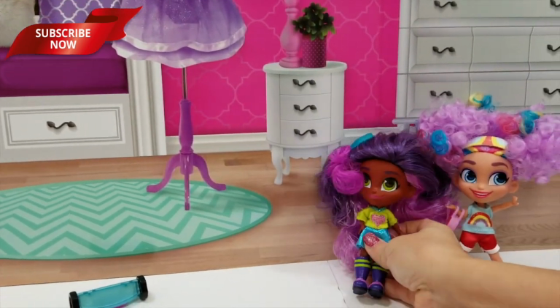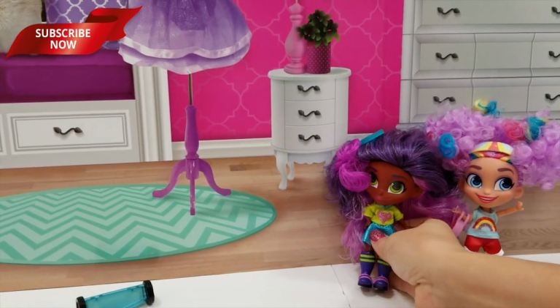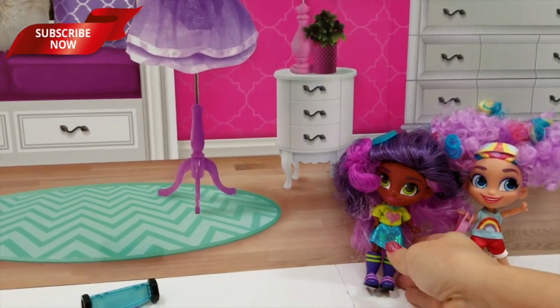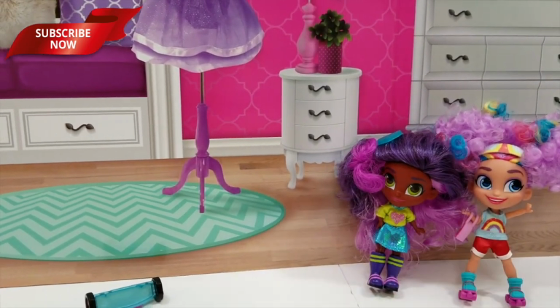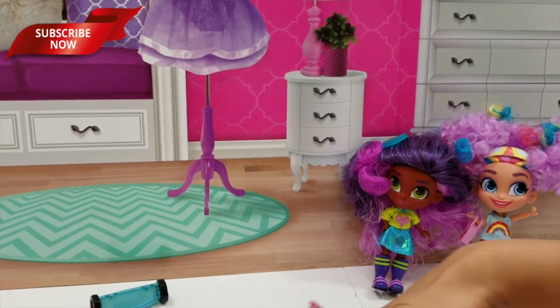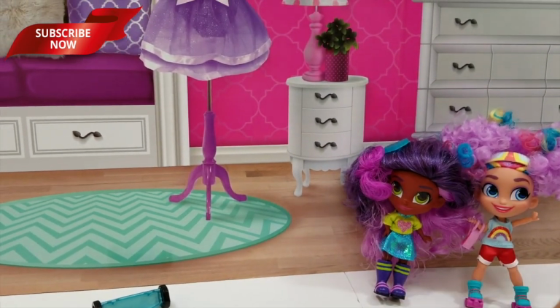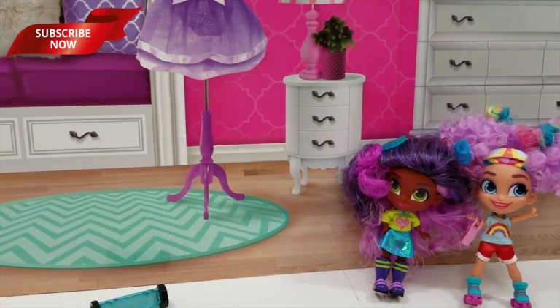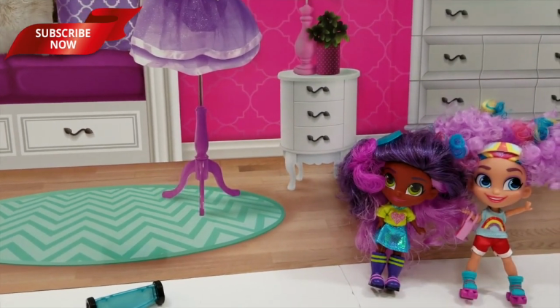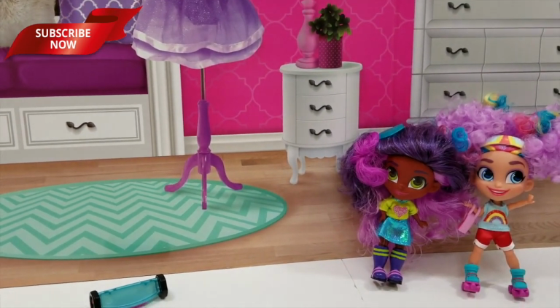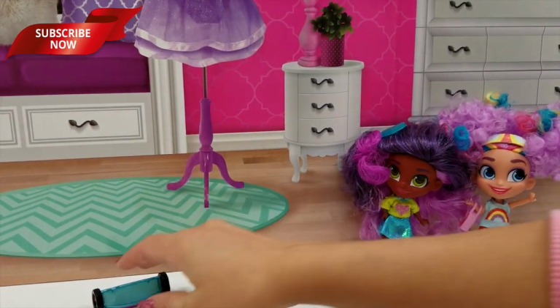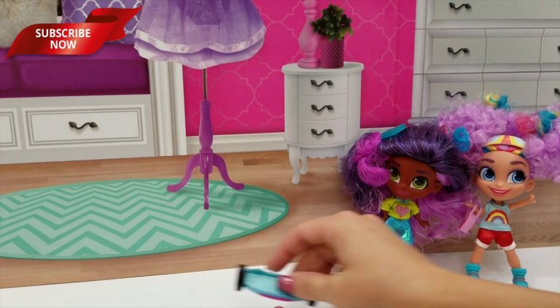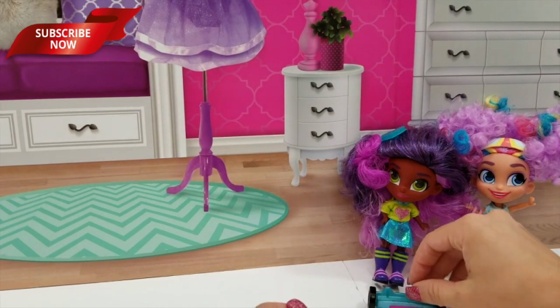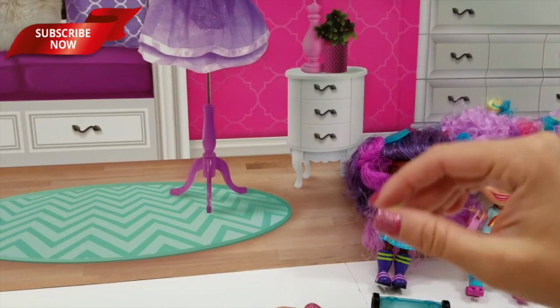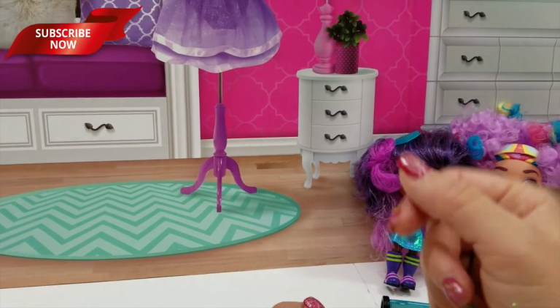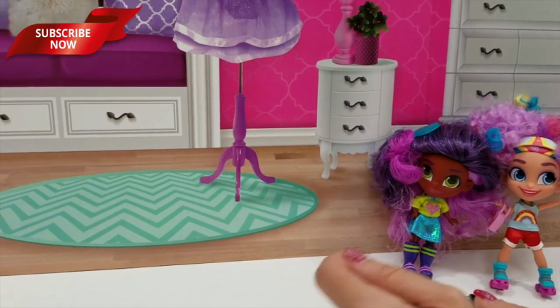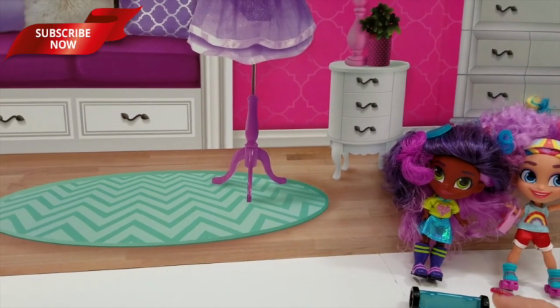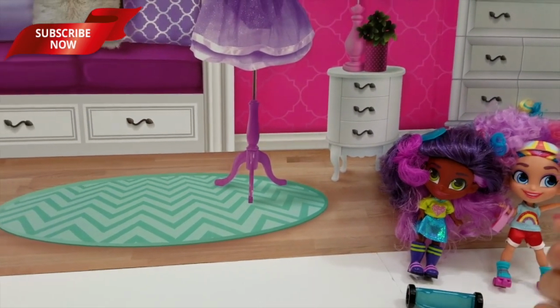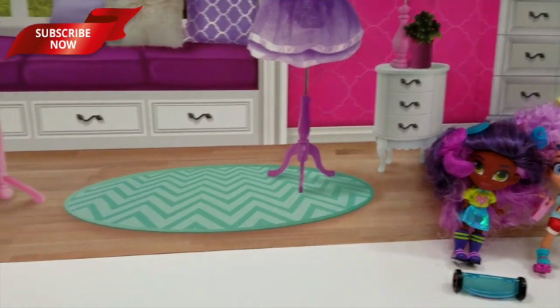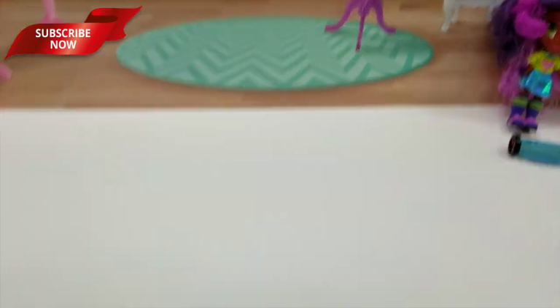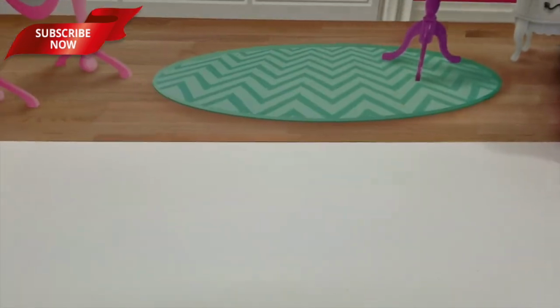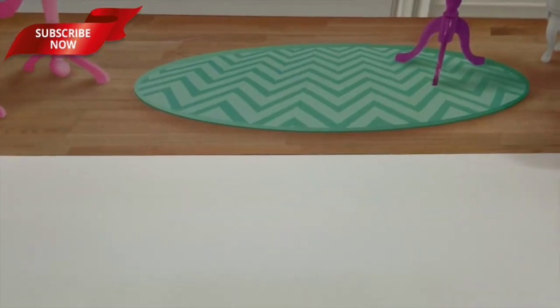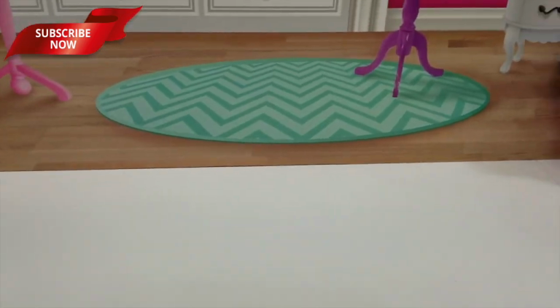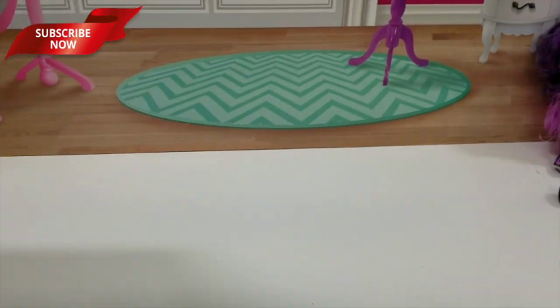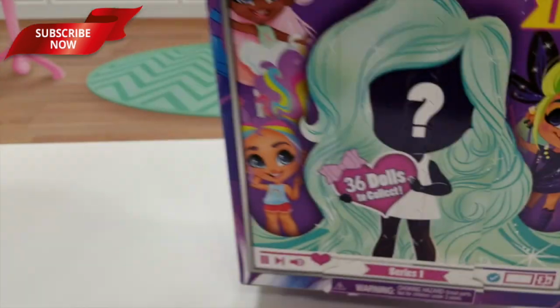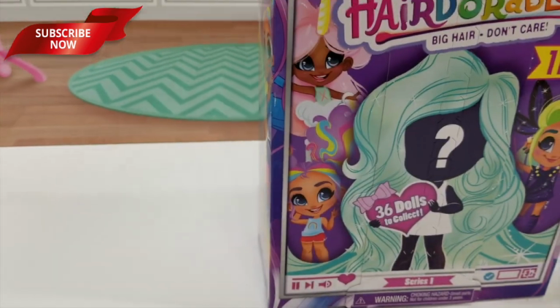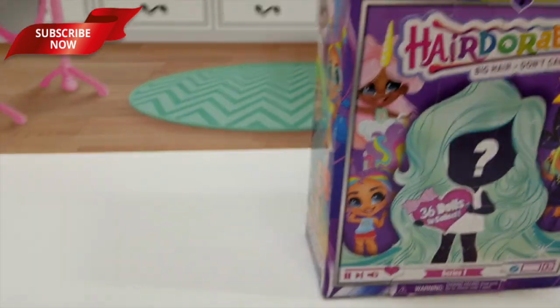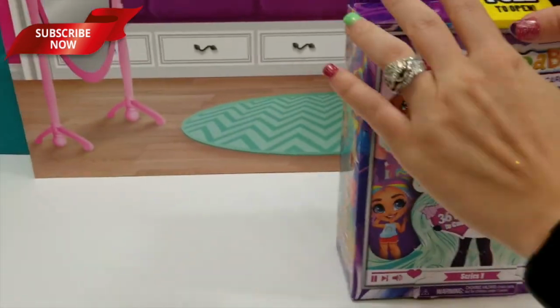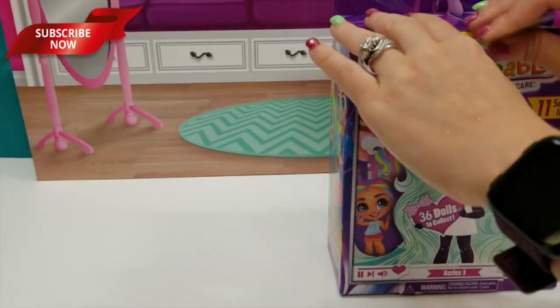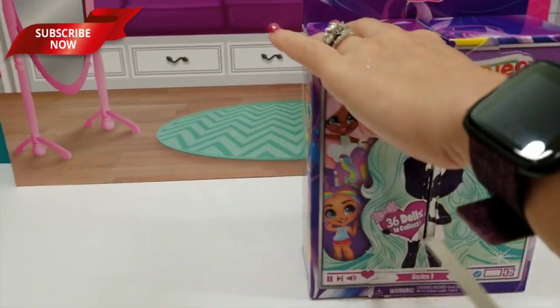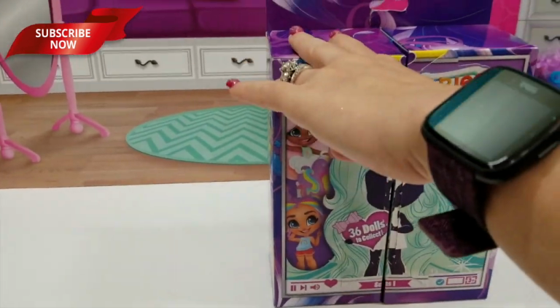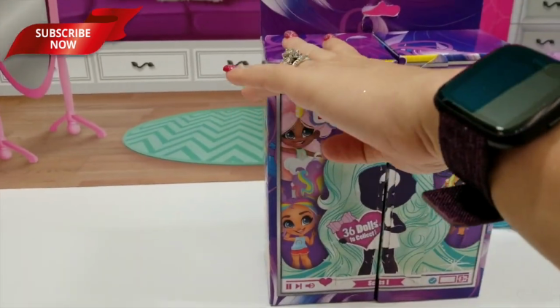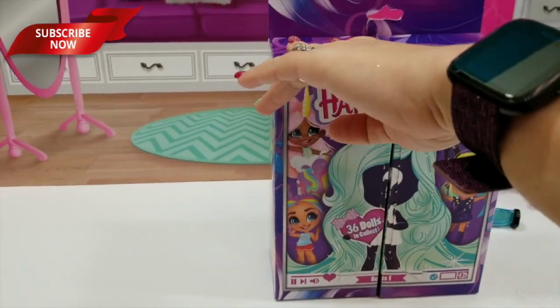Her hair extension looks like she'll be going for a little bit of shopping or something — it's fancy. So we've got Callie. She's so pretty. Her favorite color is ultraviolet — can't imagine why, look at that hair! Her claim to fame is tech wizard and her motto is there's an app for that. That's cute — she's ready!